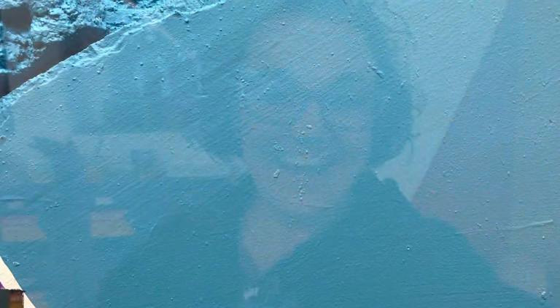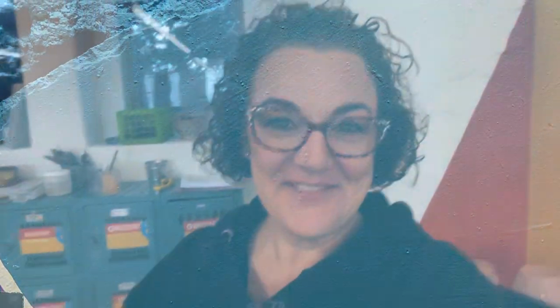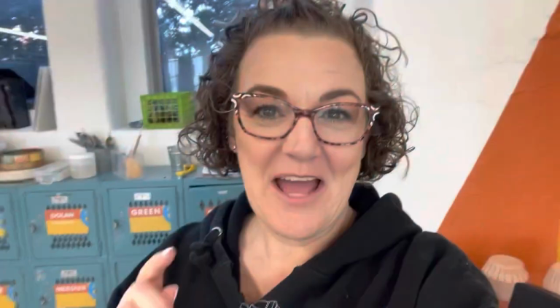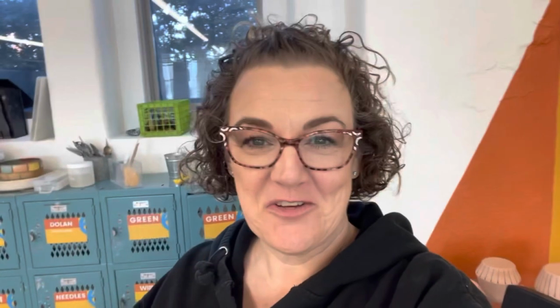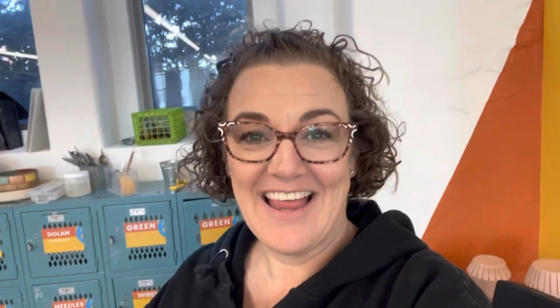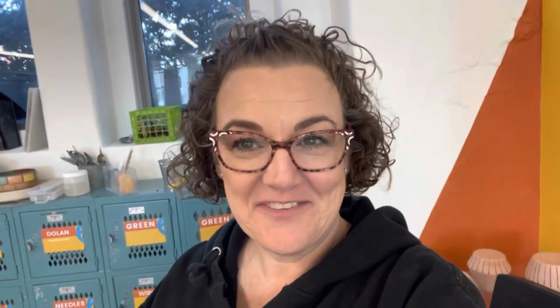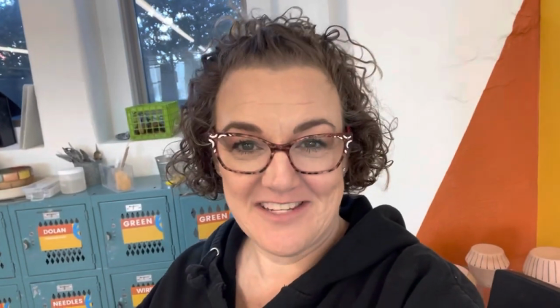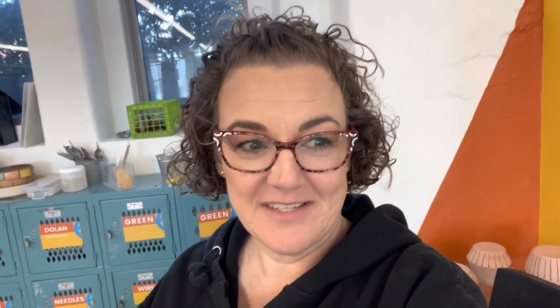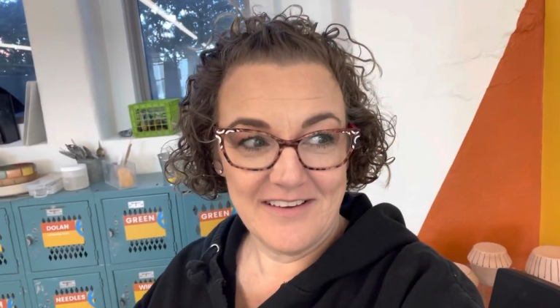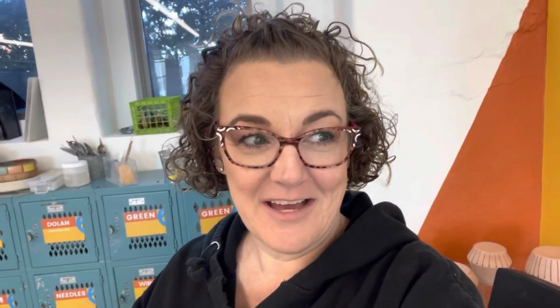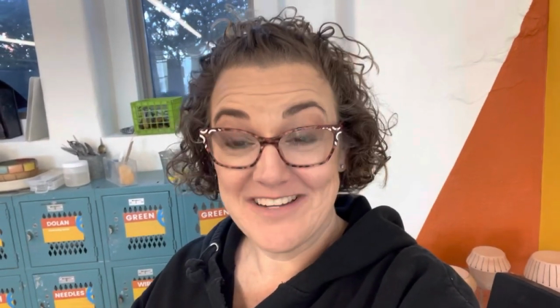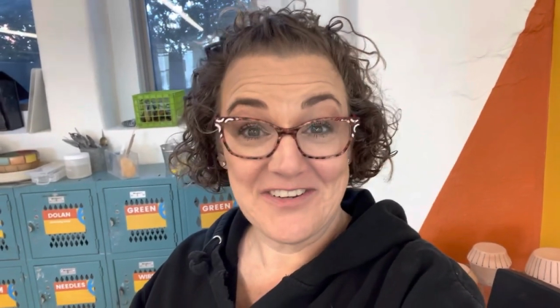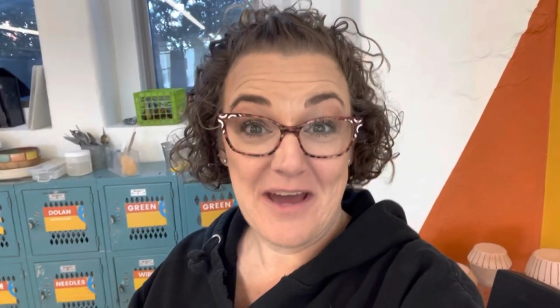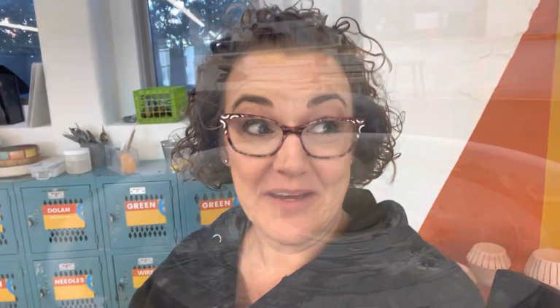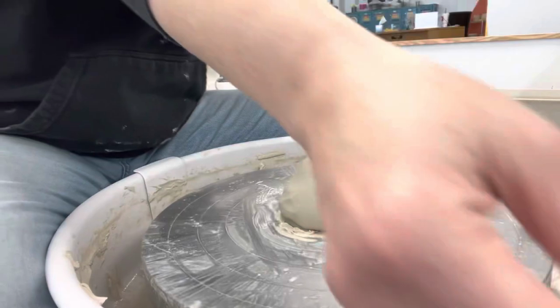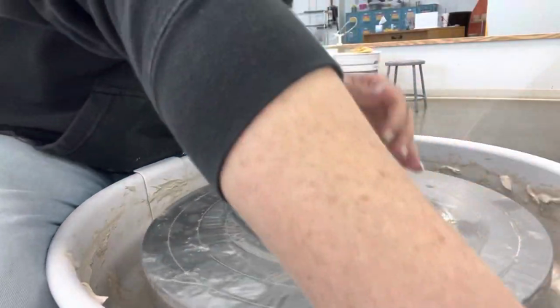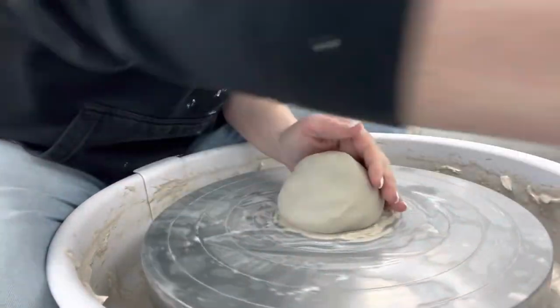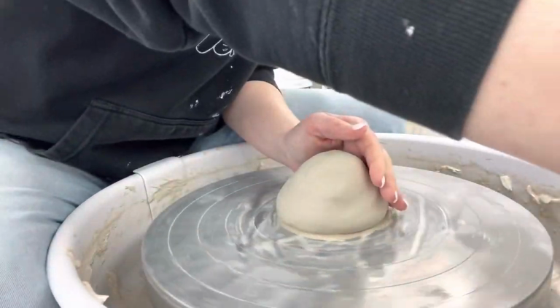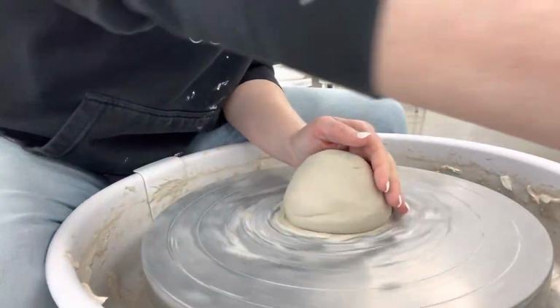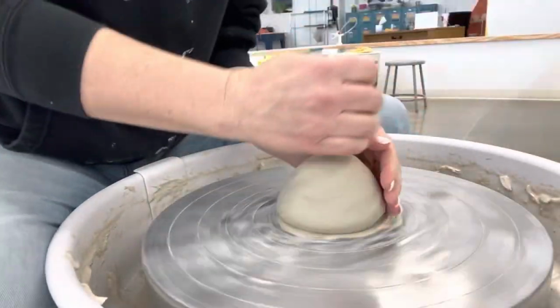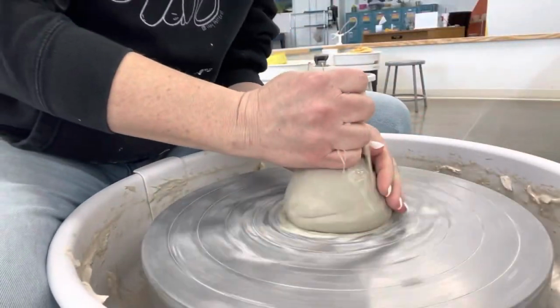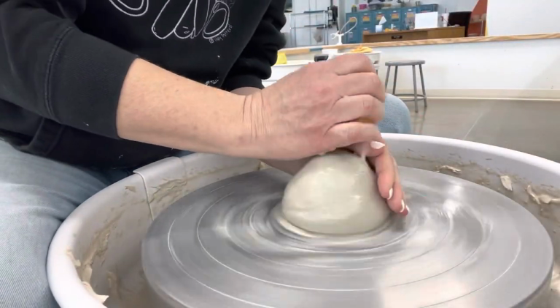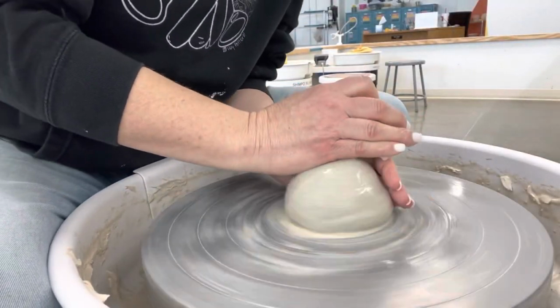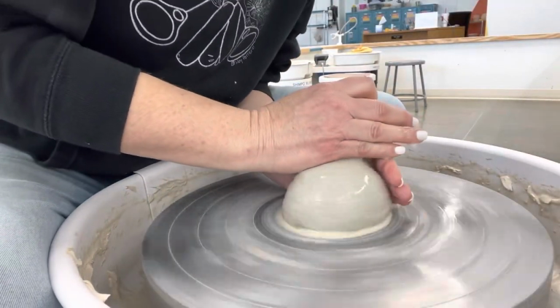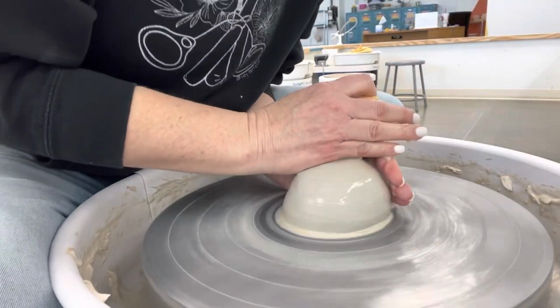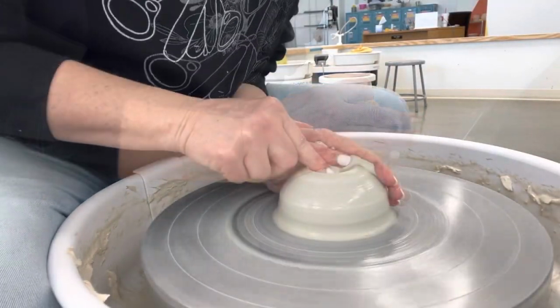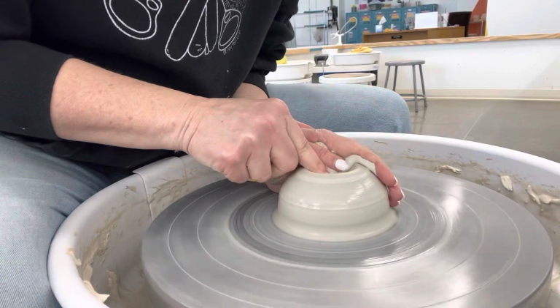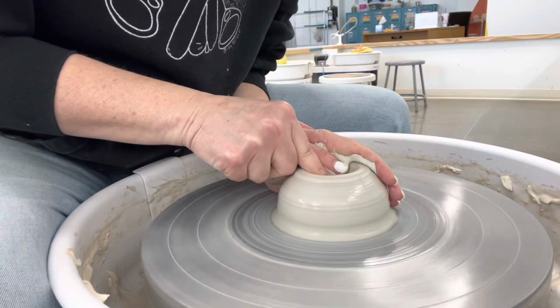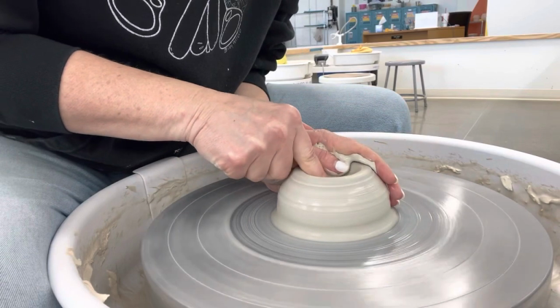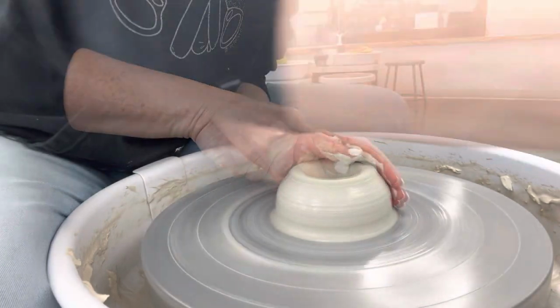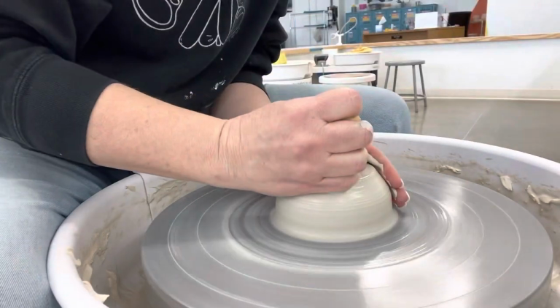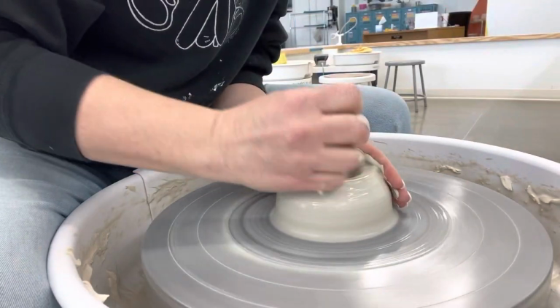In this video I'm going to show you the last few steps of throwing a cylinder on a pottery wheel. I'm not going to focus a lot on the beginning steps because we're focusing on trimming and undercutting.